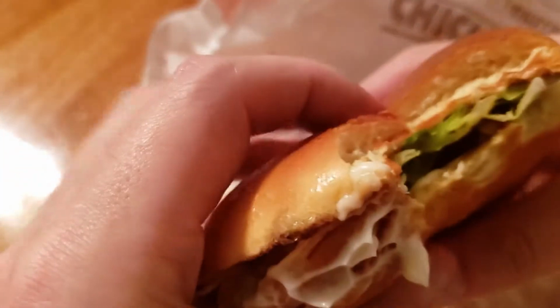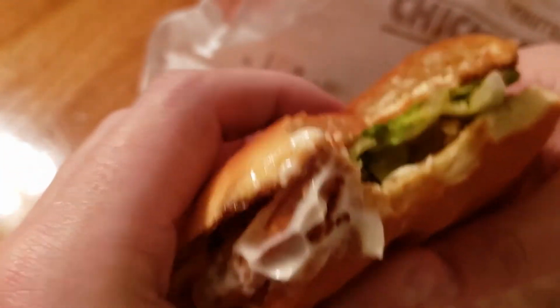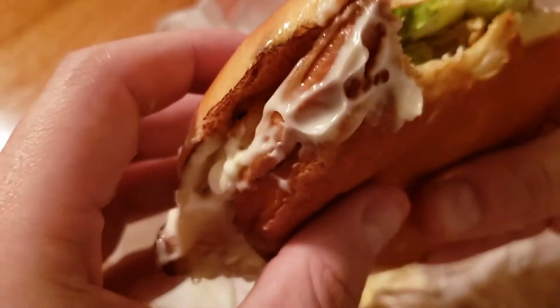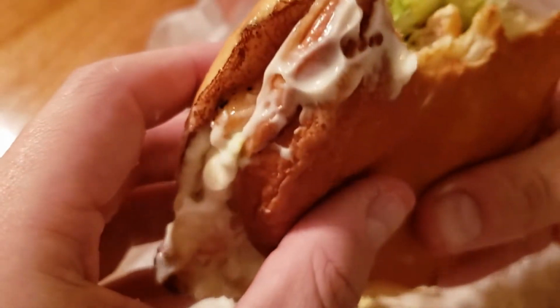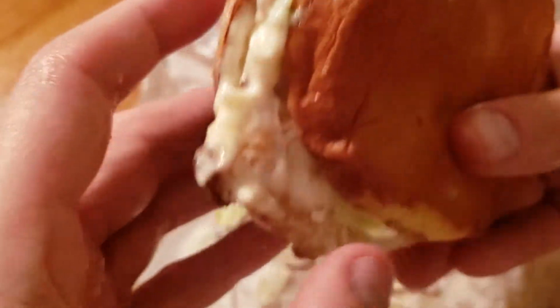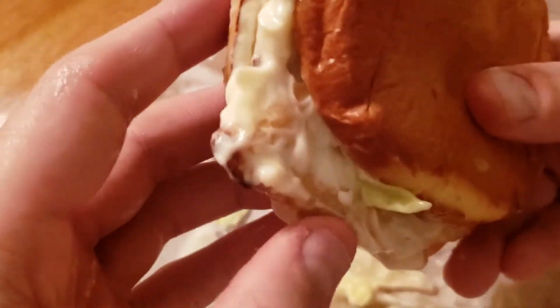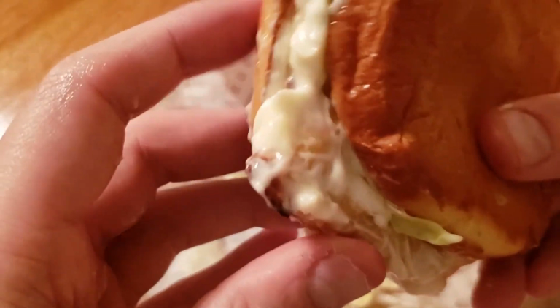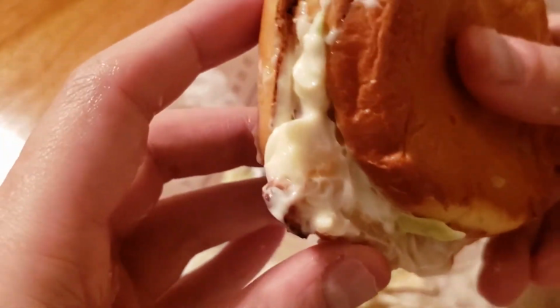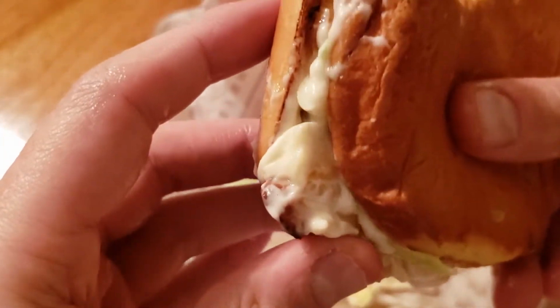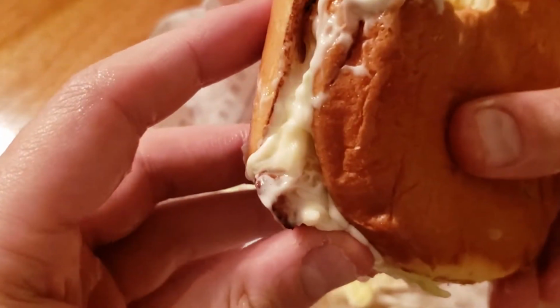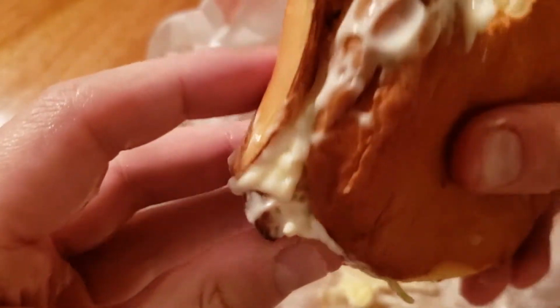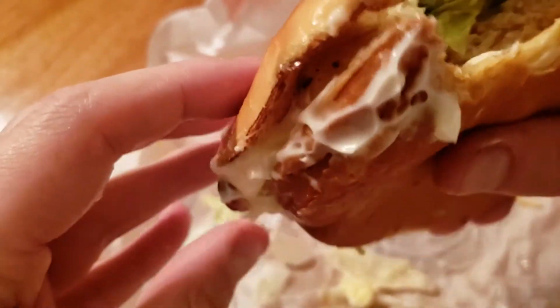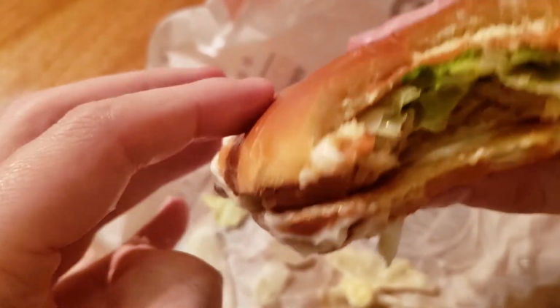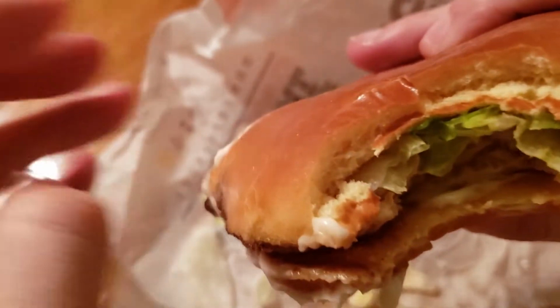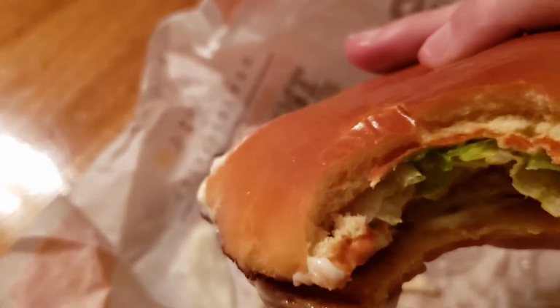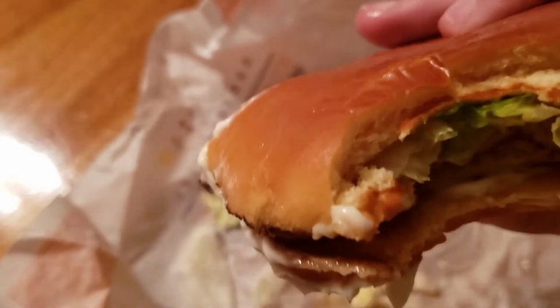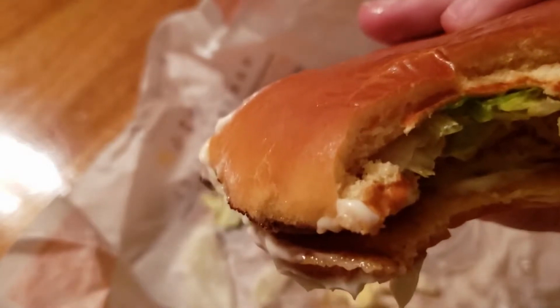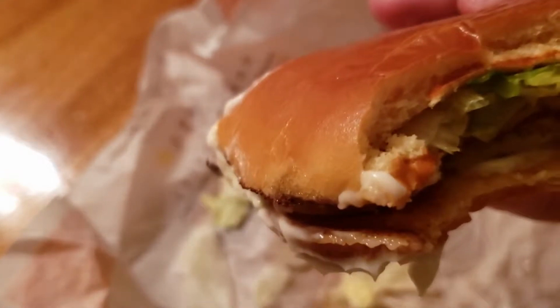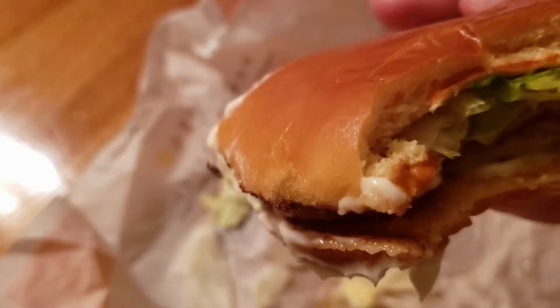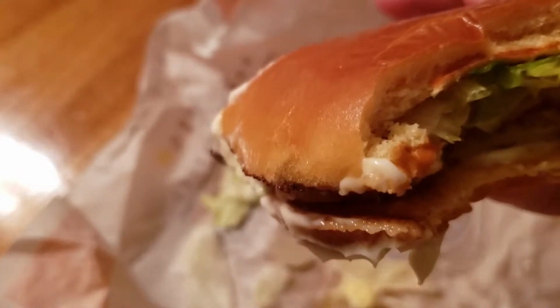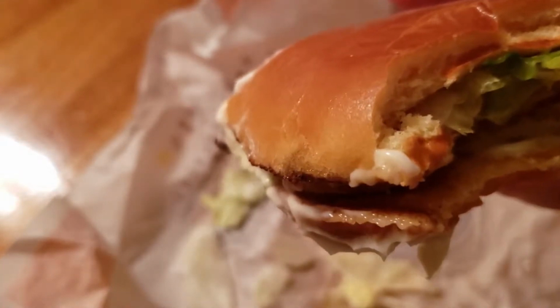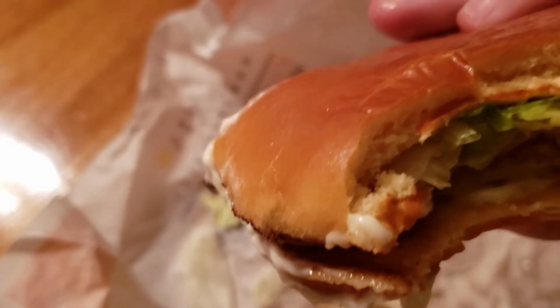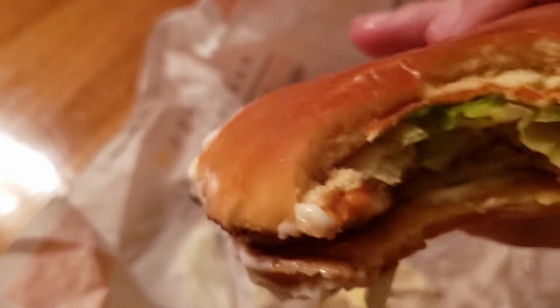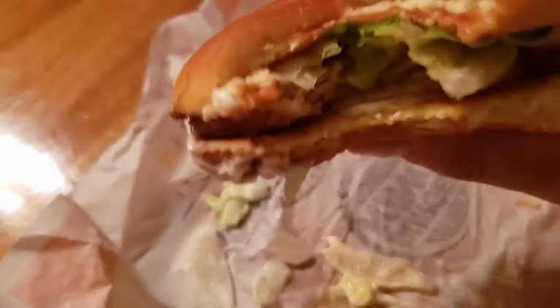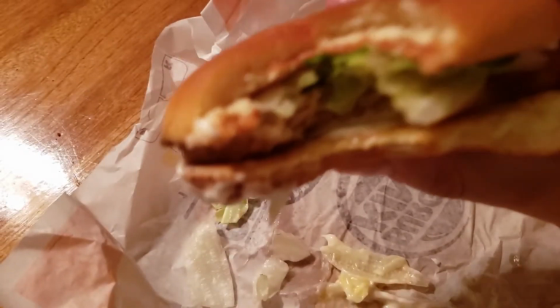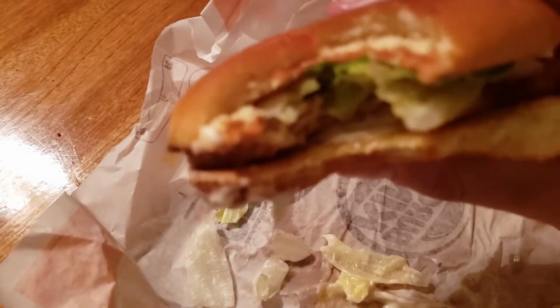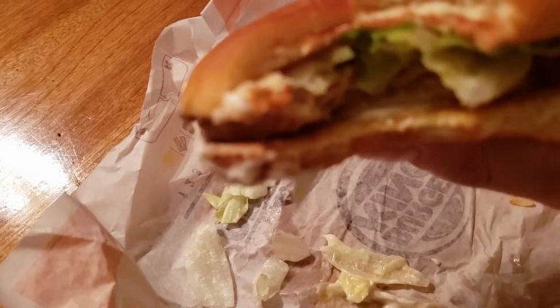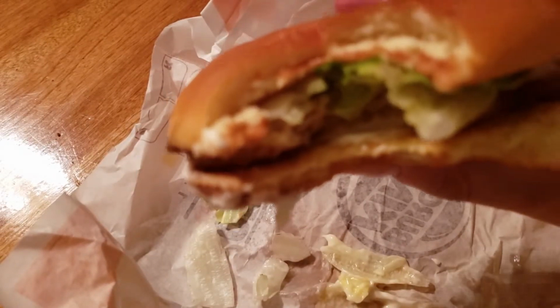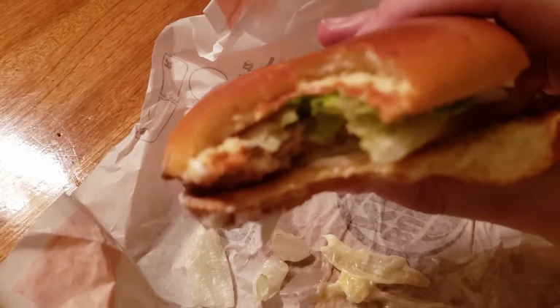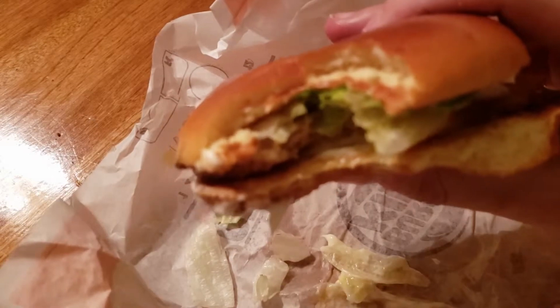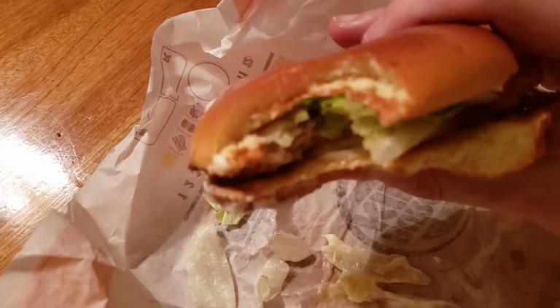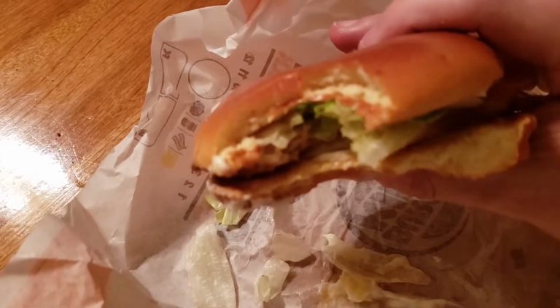Bun's alright. The bun actually could be the best part of the sandwich, which, in some cases, isn't the best thing without the bun.